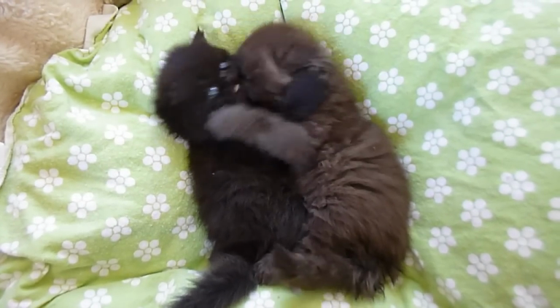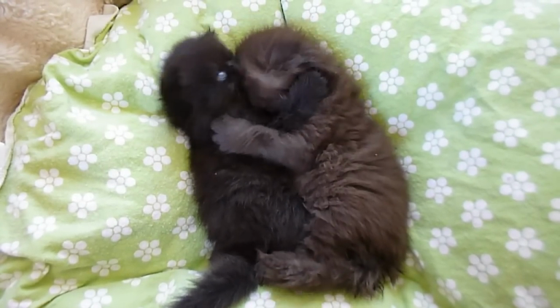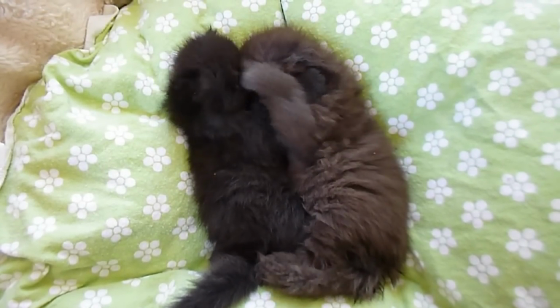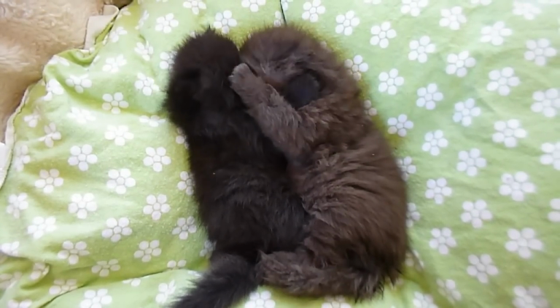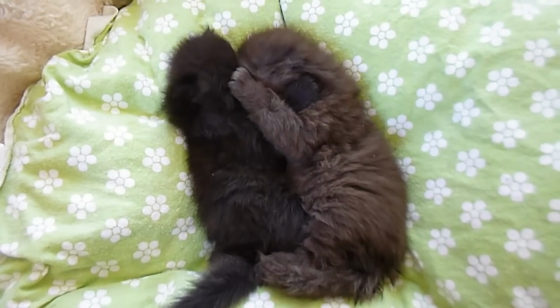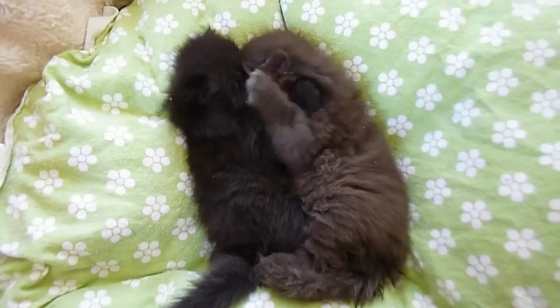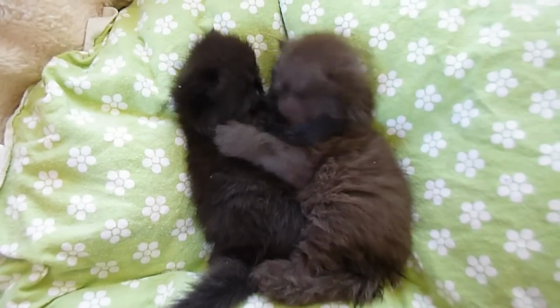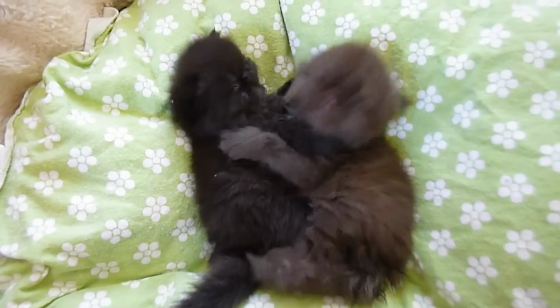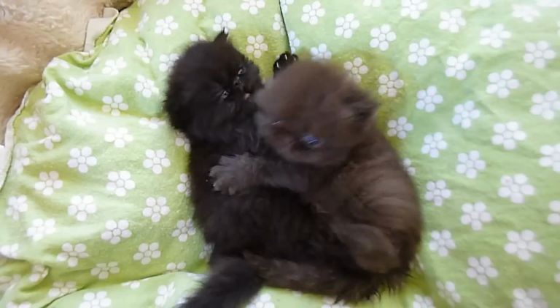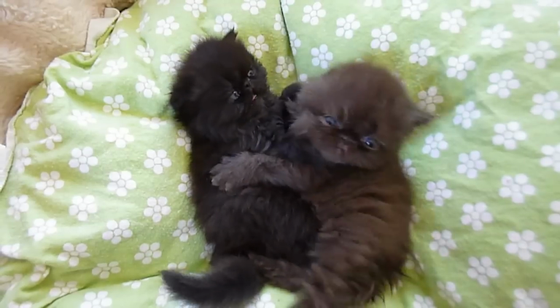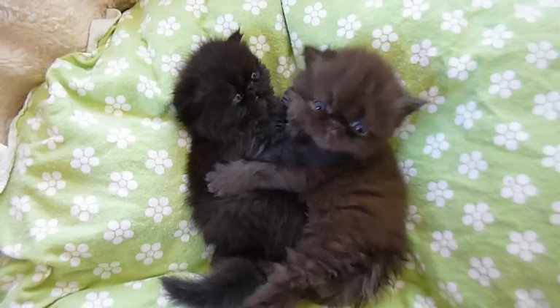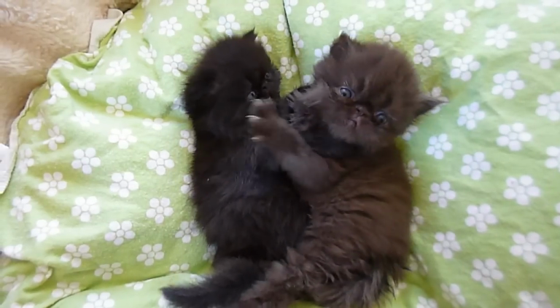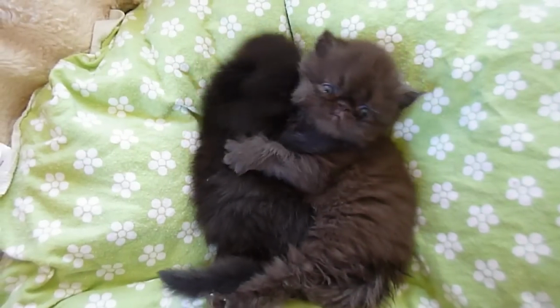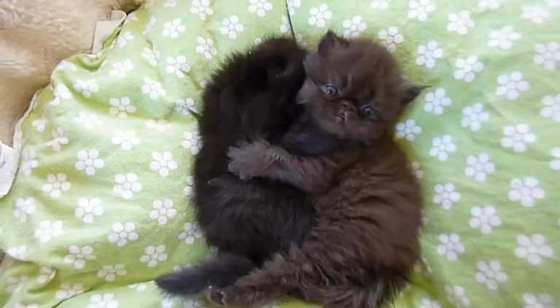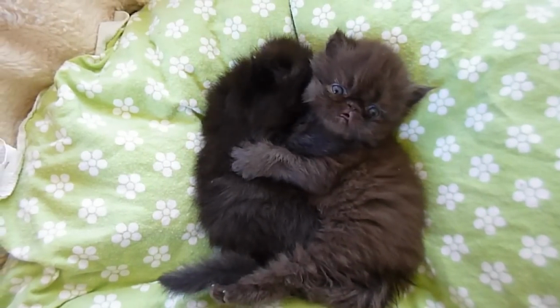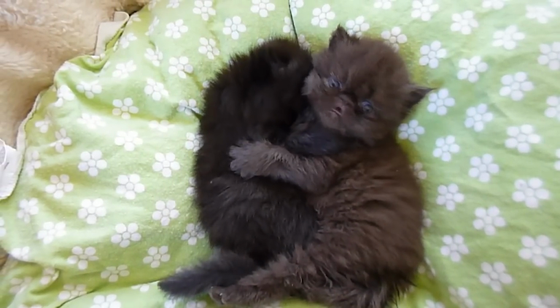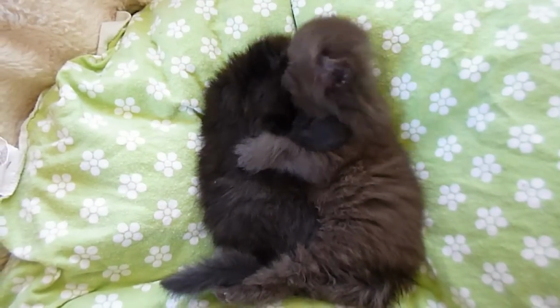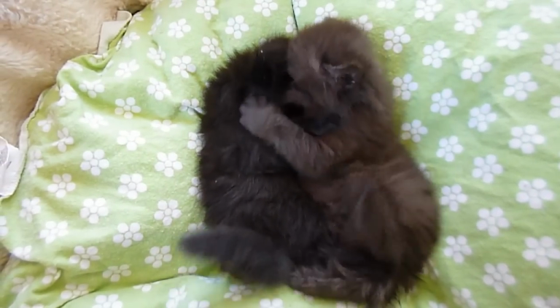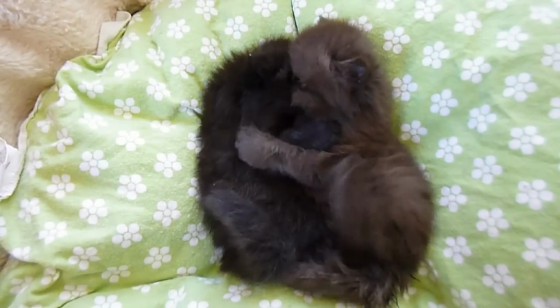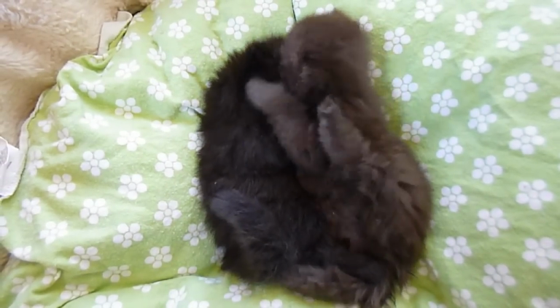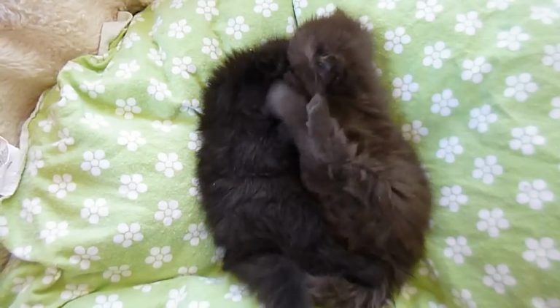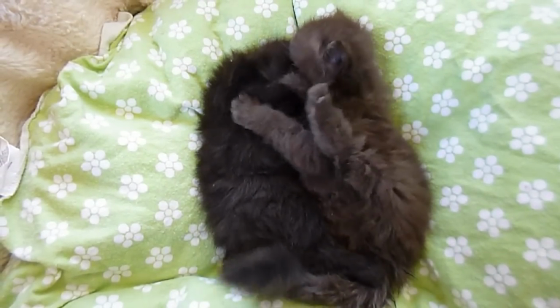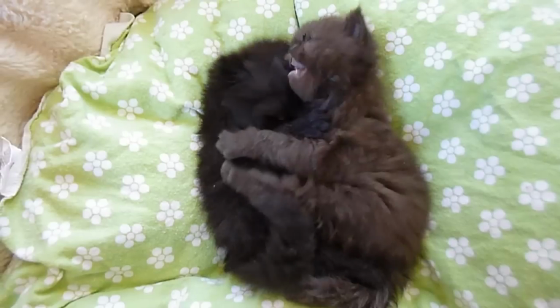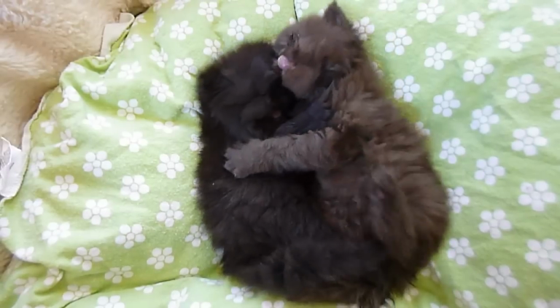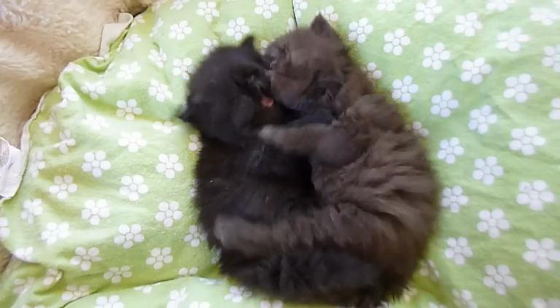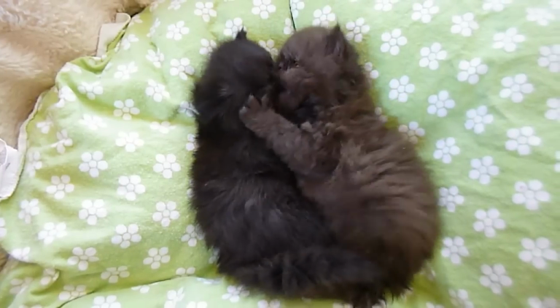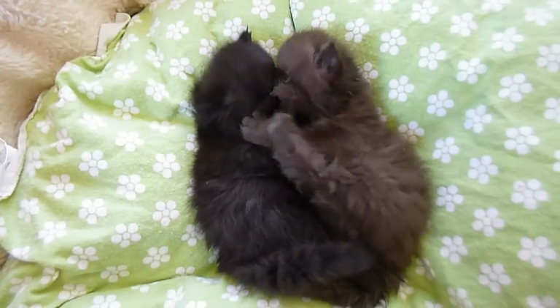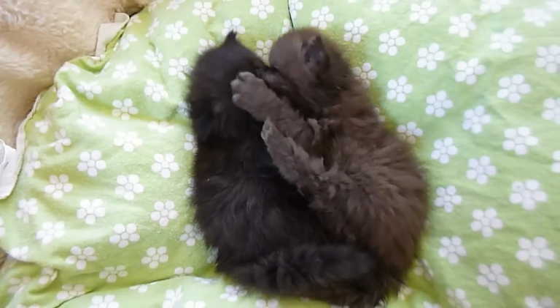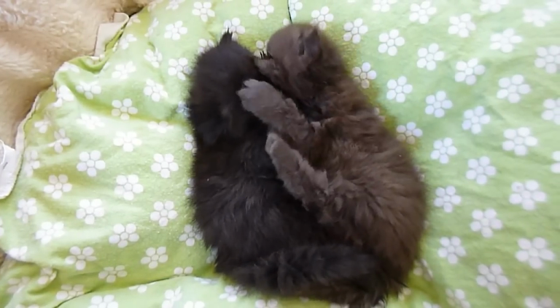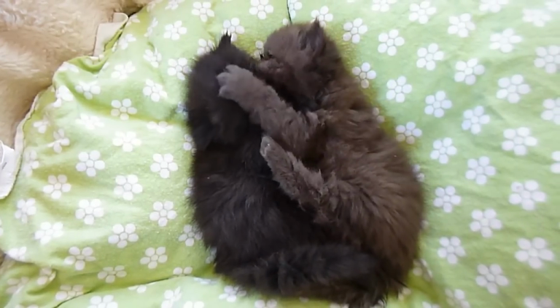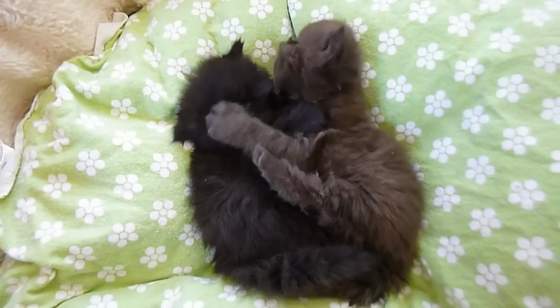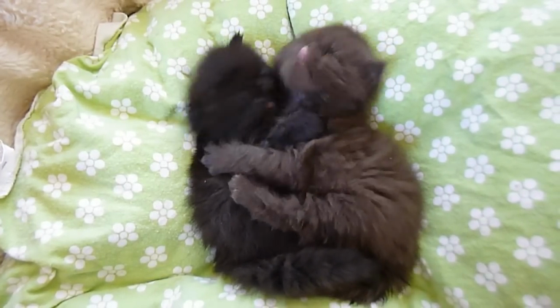A black female Persian on the left and a chocolate solid Persian on the right. Their mother is Diamond.